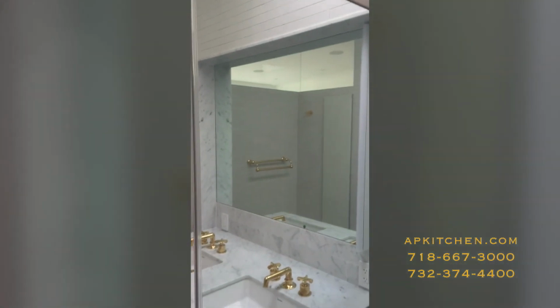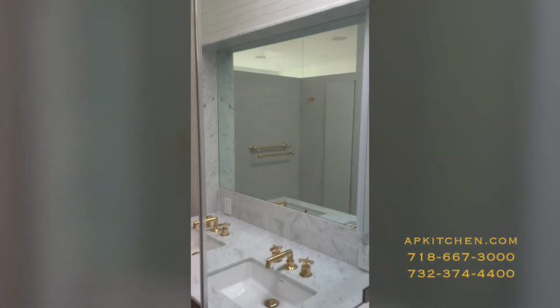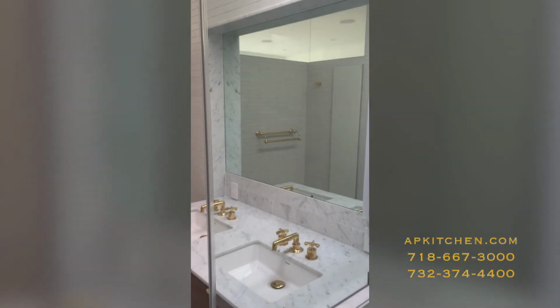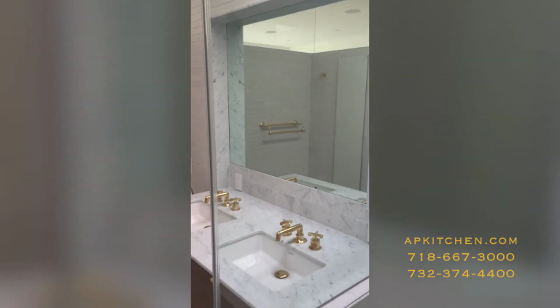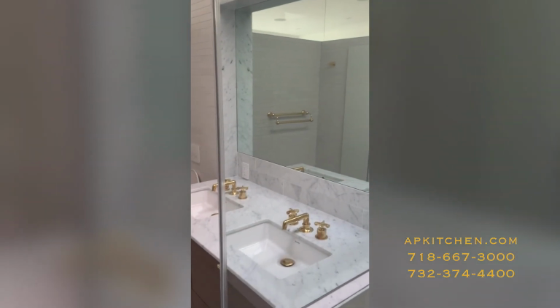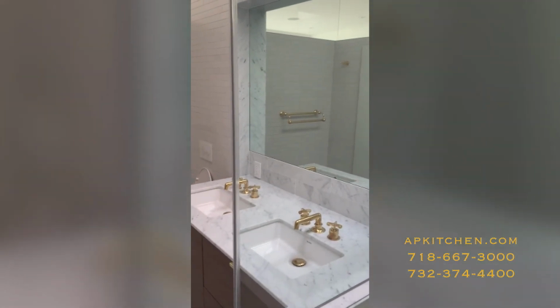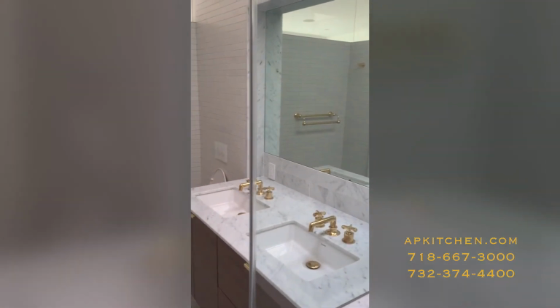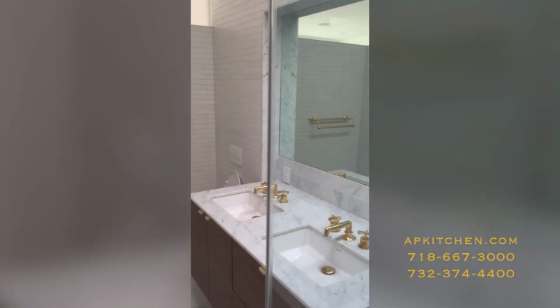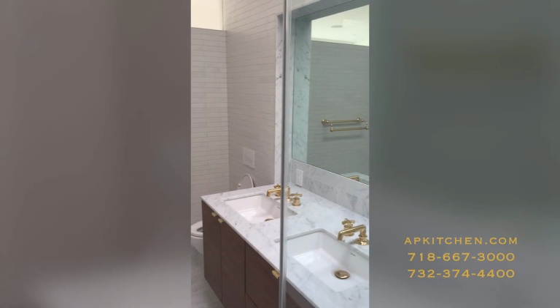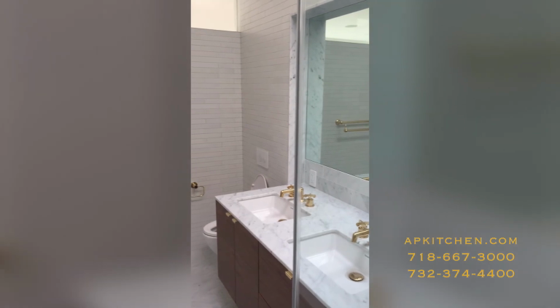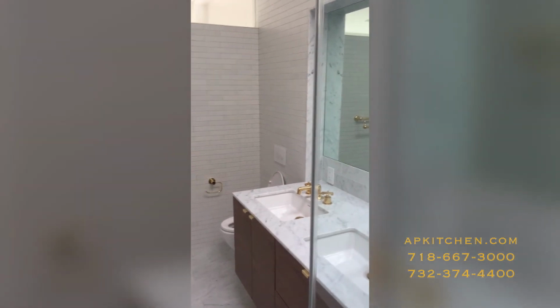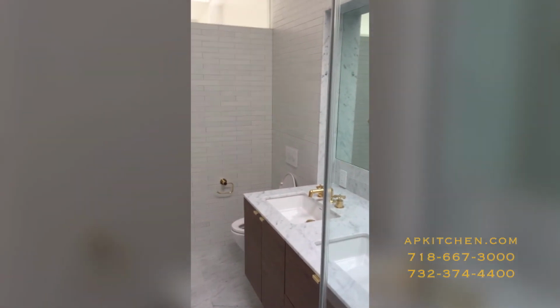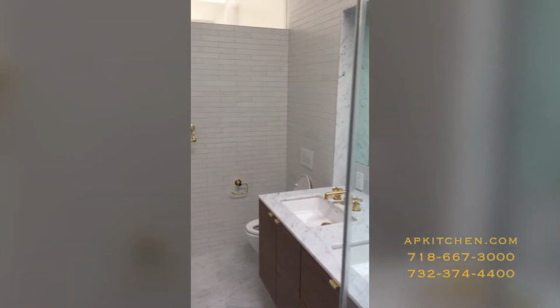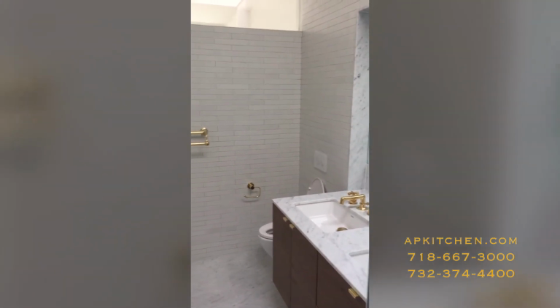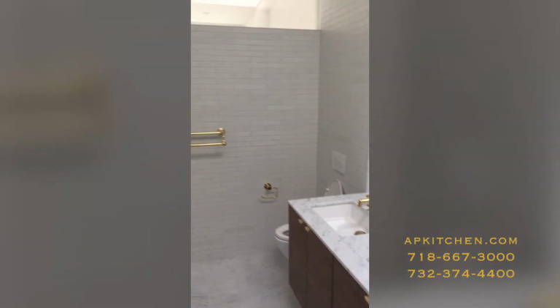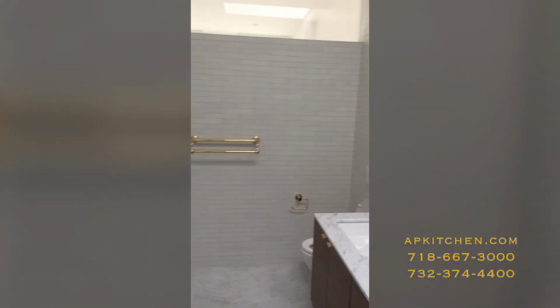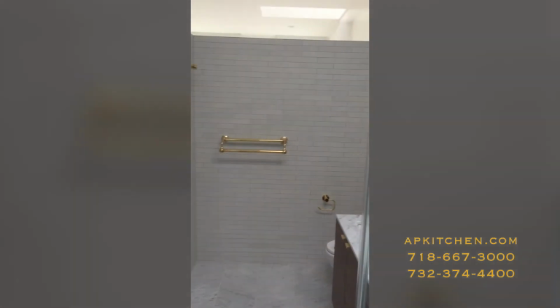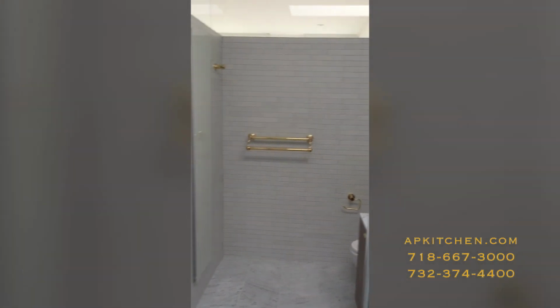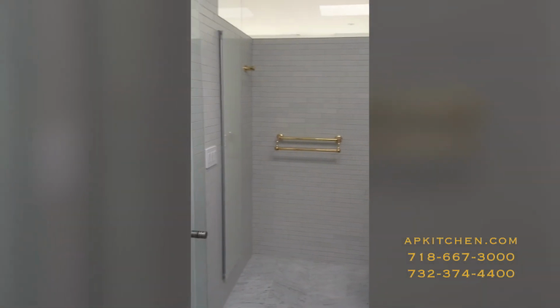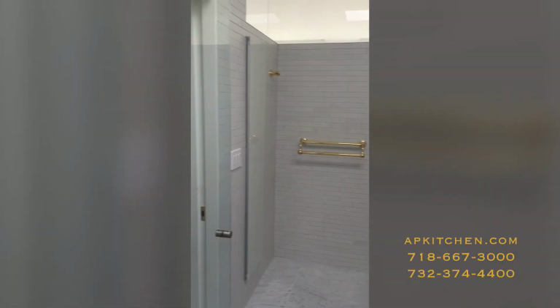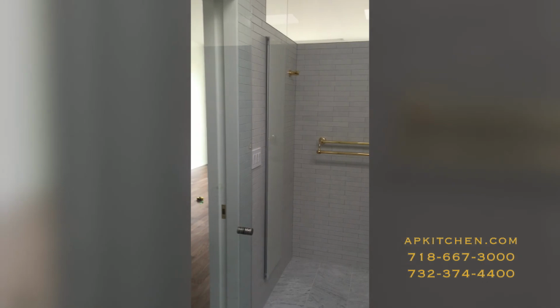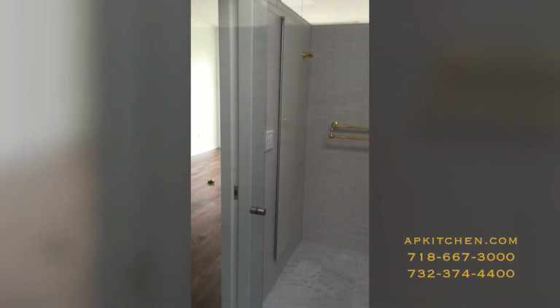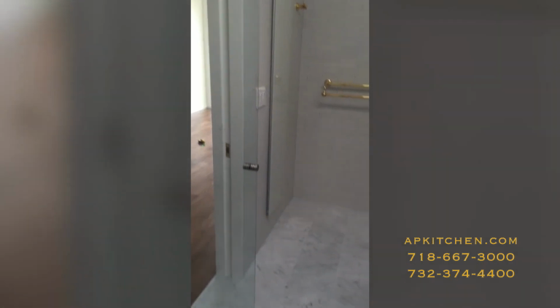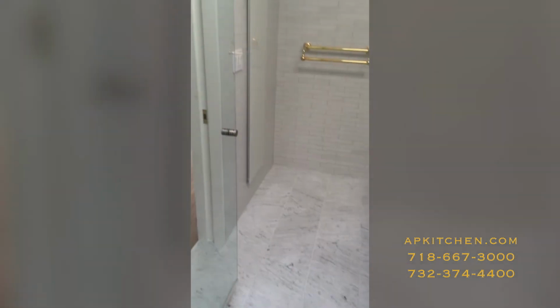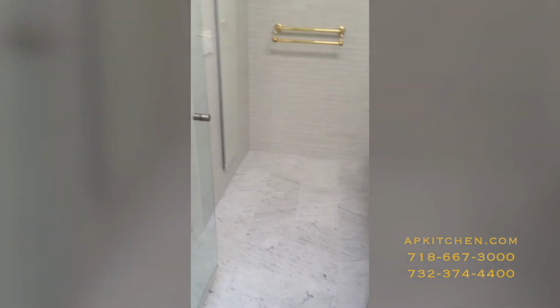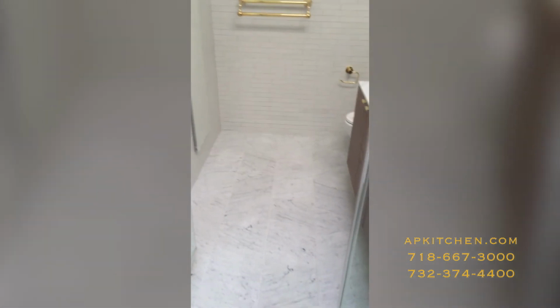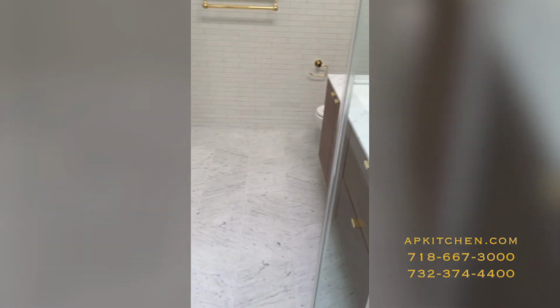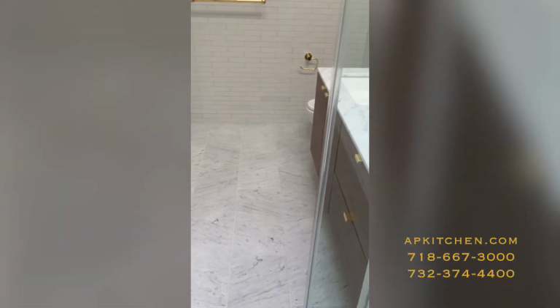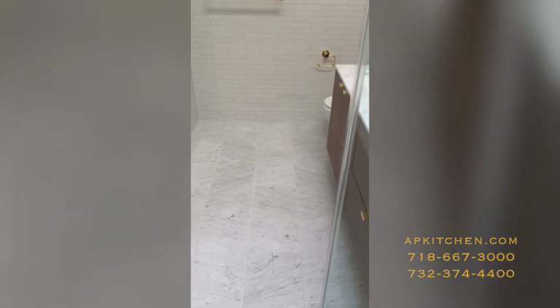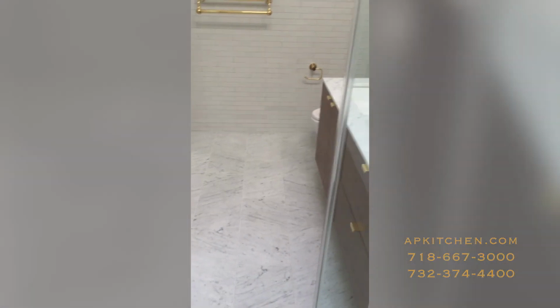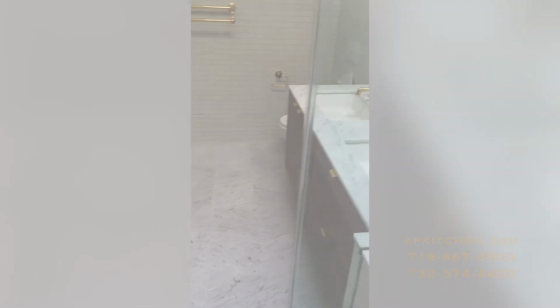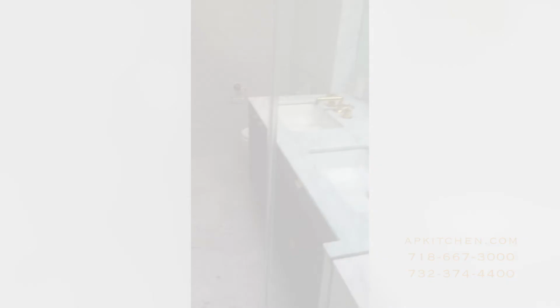And if you saw before, there was a glass looking downstairs and that goes into a powder room. So the light from the skylight upstairs lets natural light into the powder room underneath it.